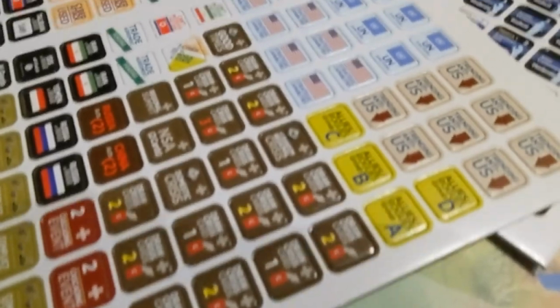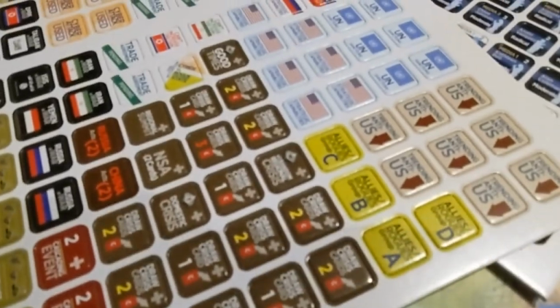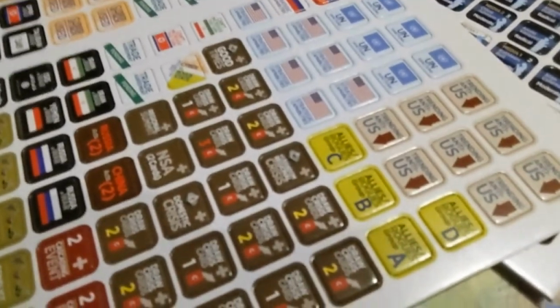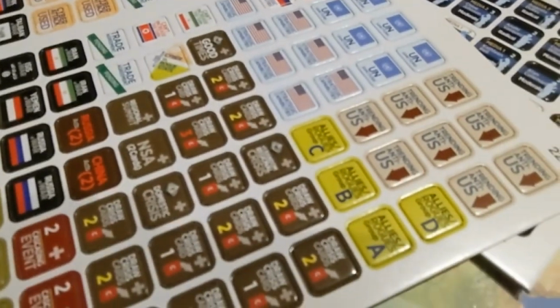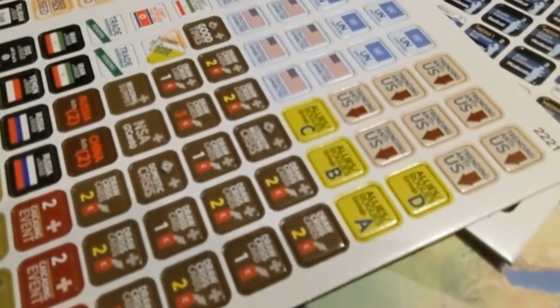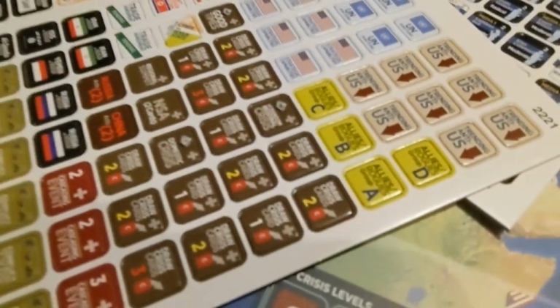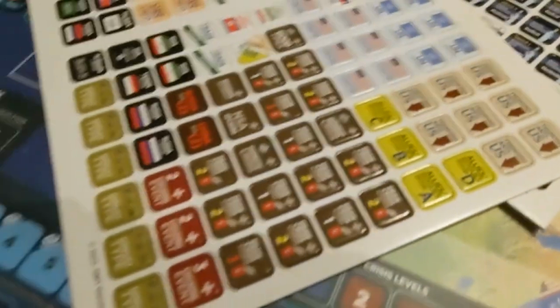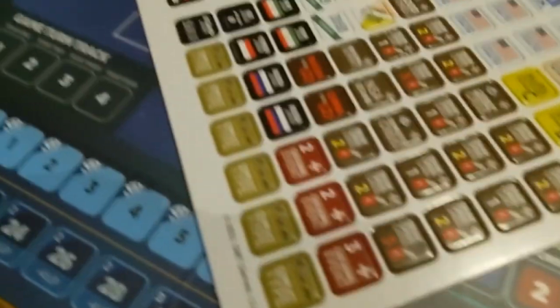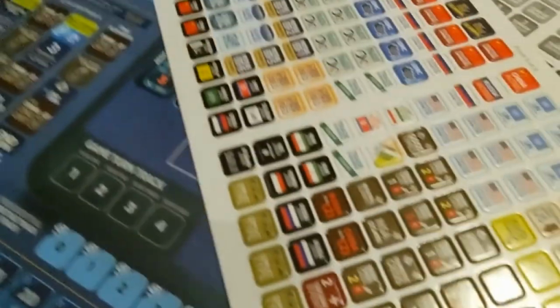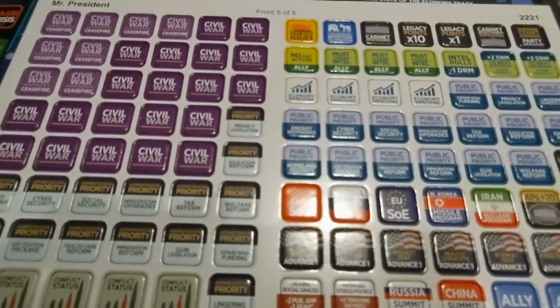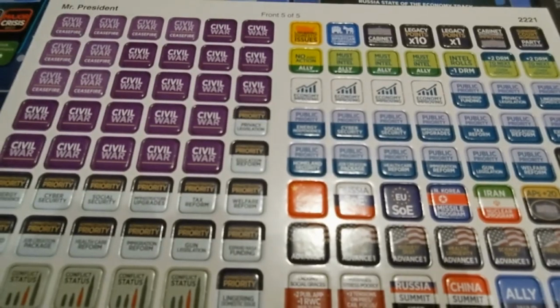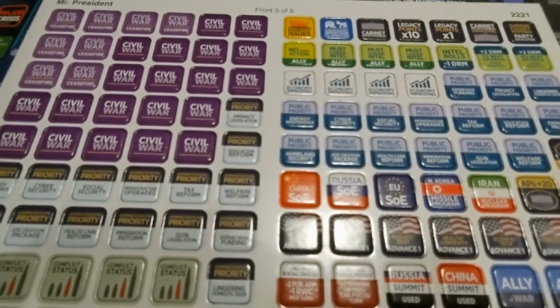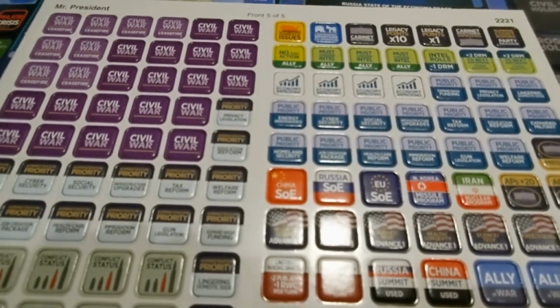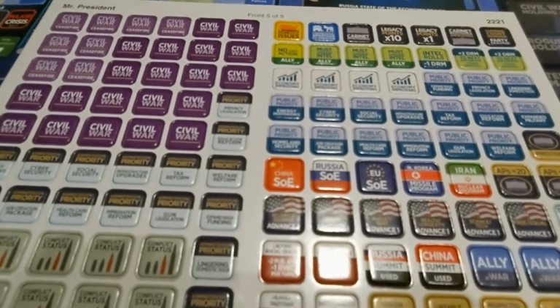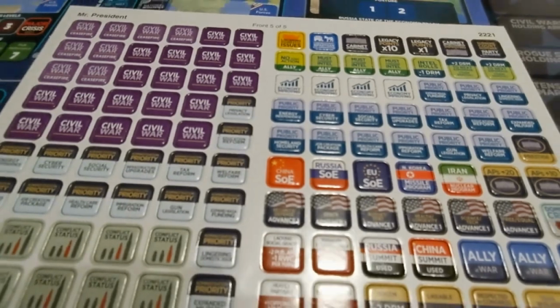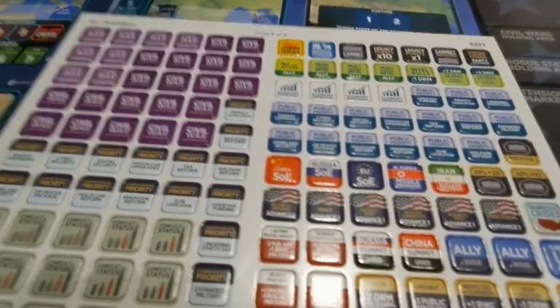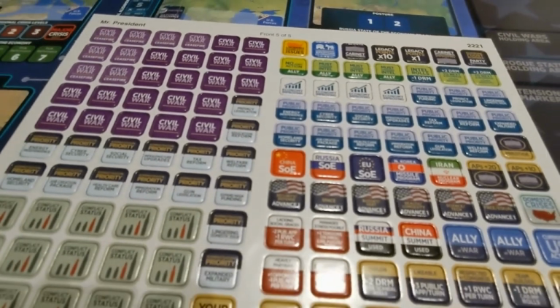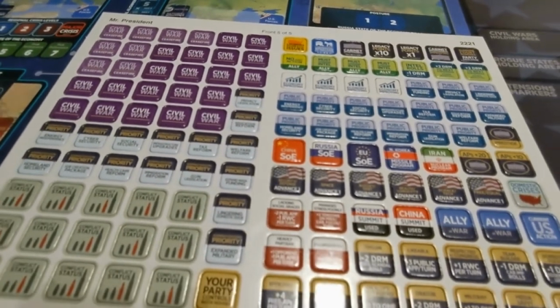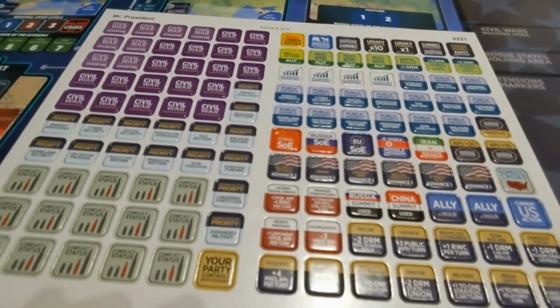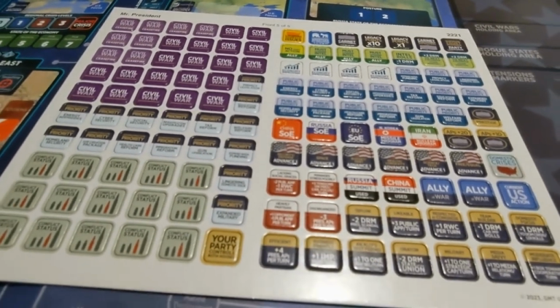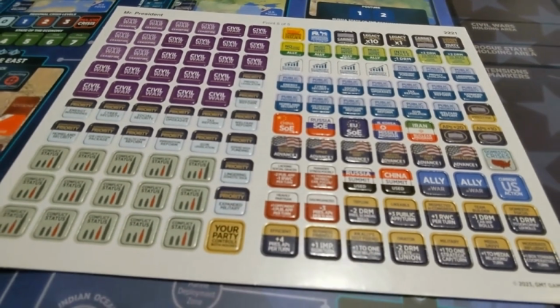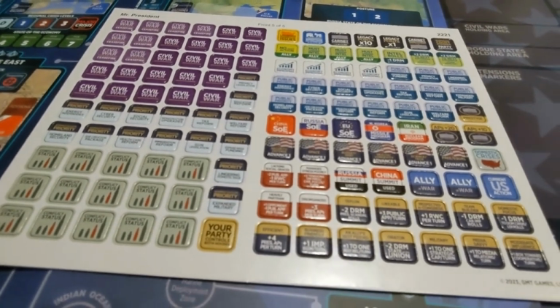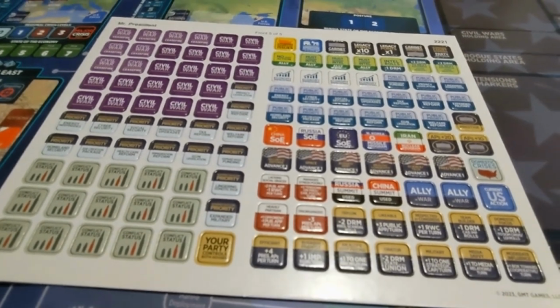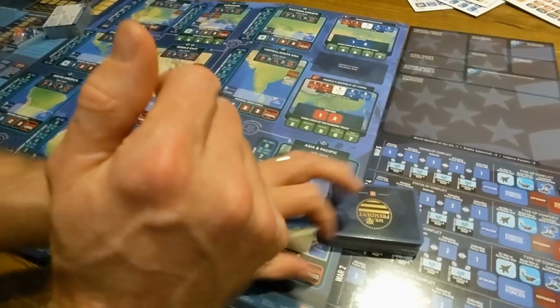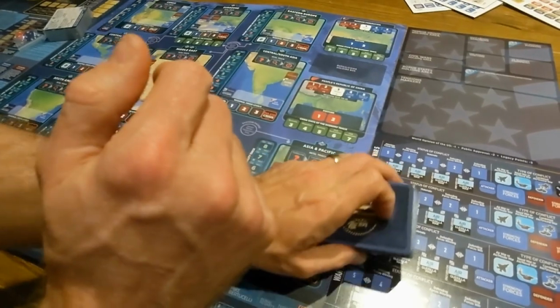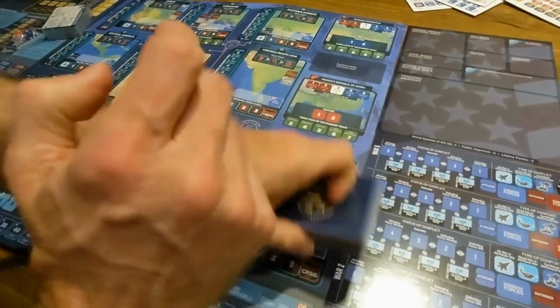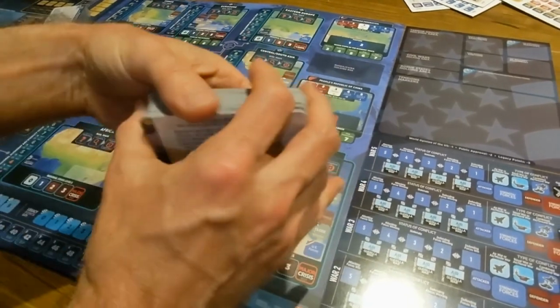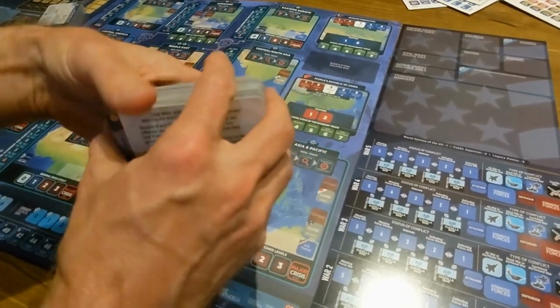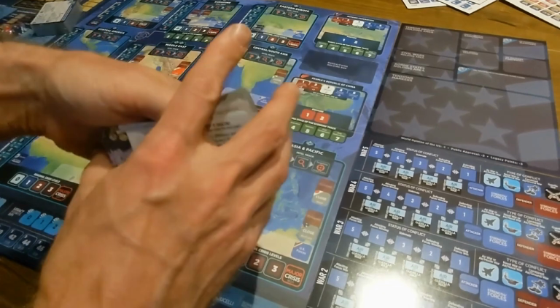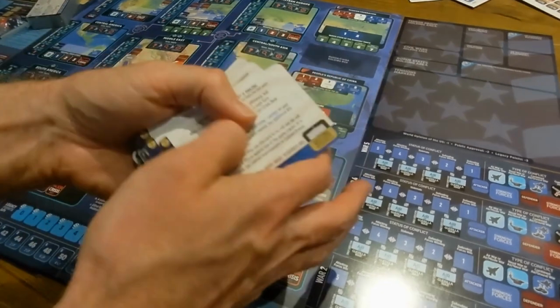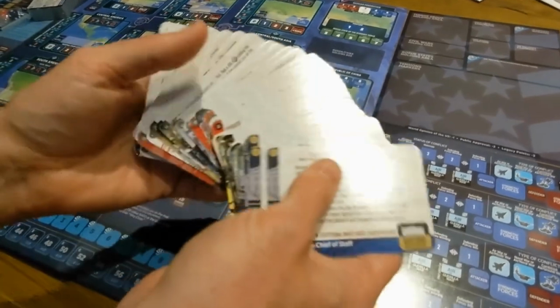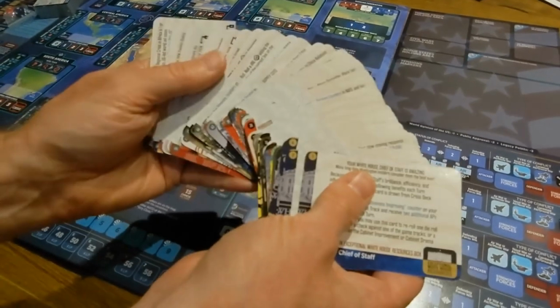There's no counter storage provided in the box at all, so we're all going to have to figure out how we're going to store and organize them. If you have any ideas, put them in the comments.